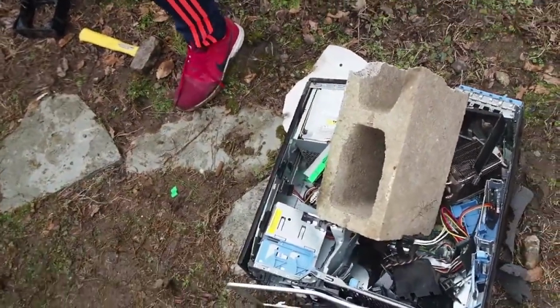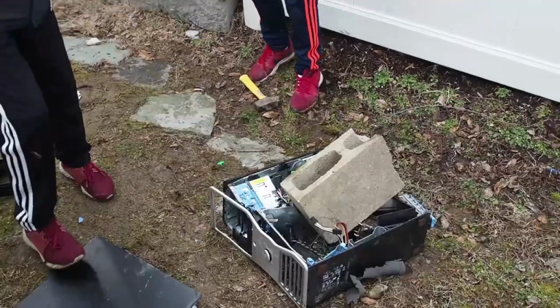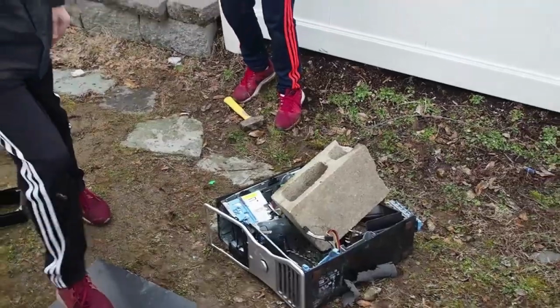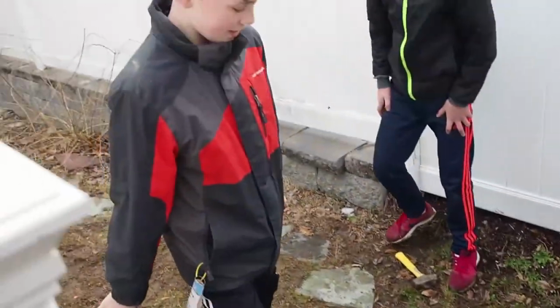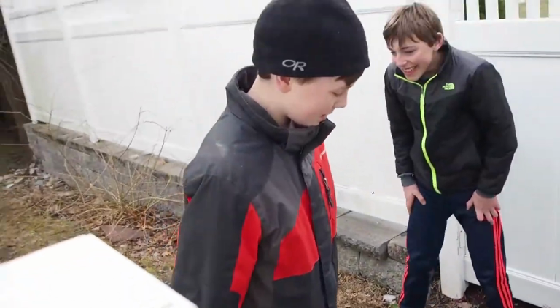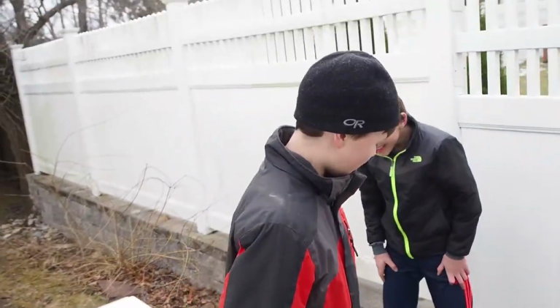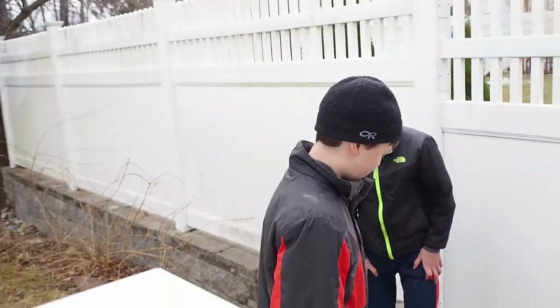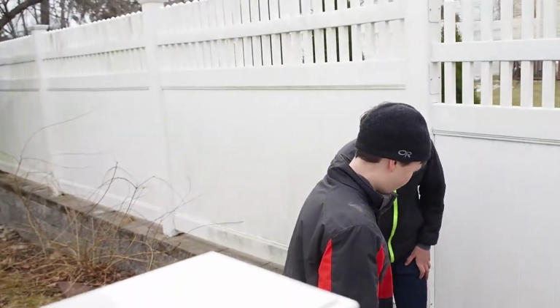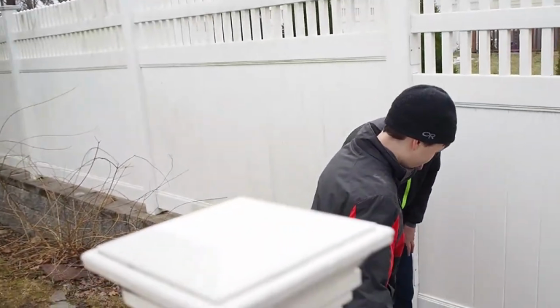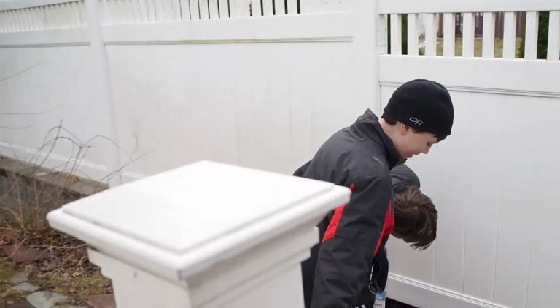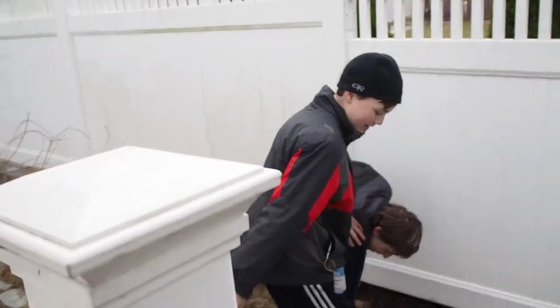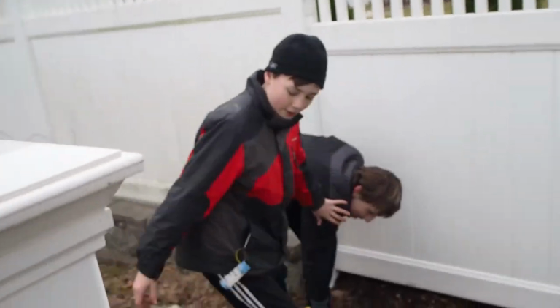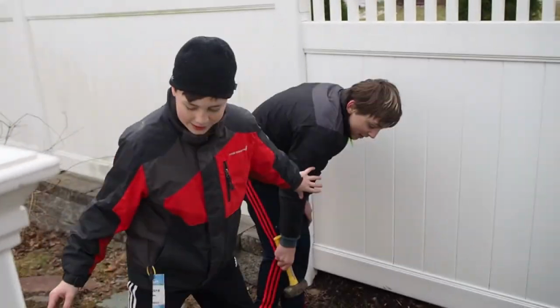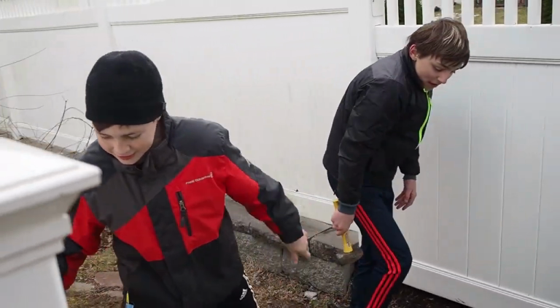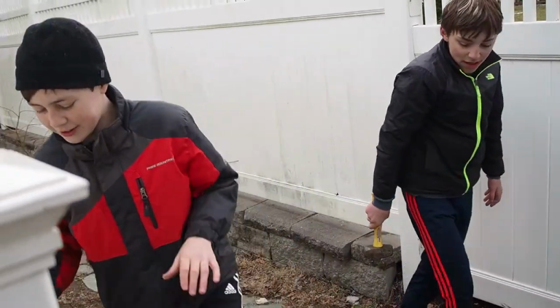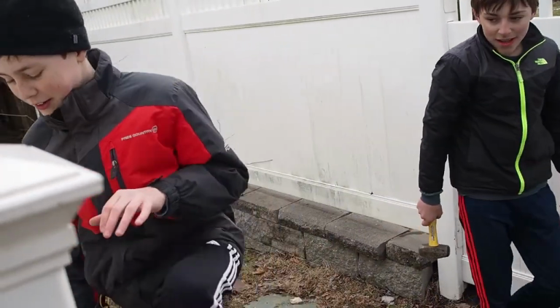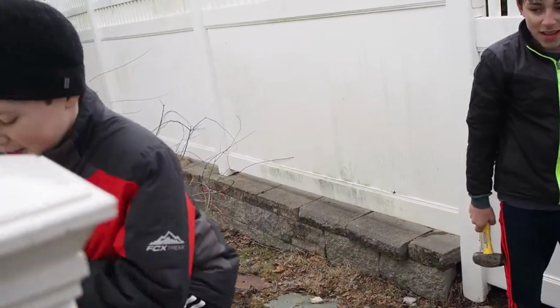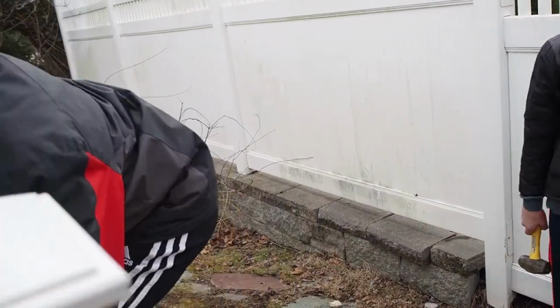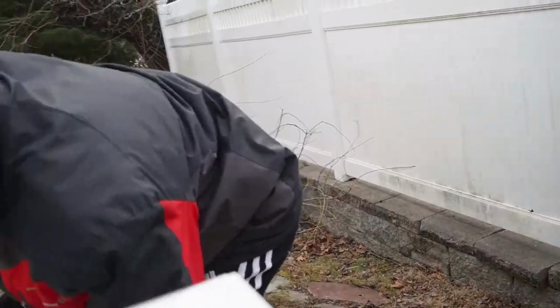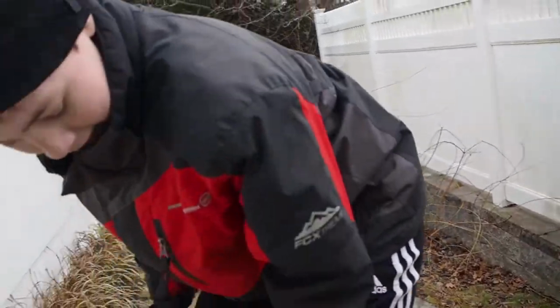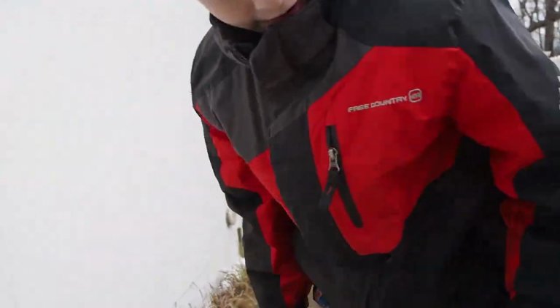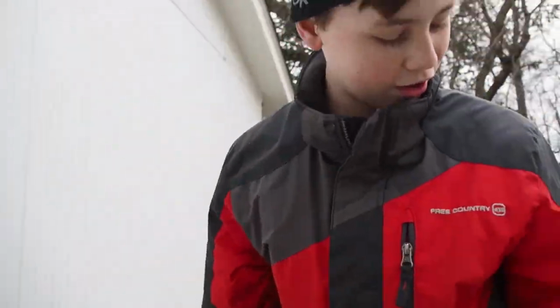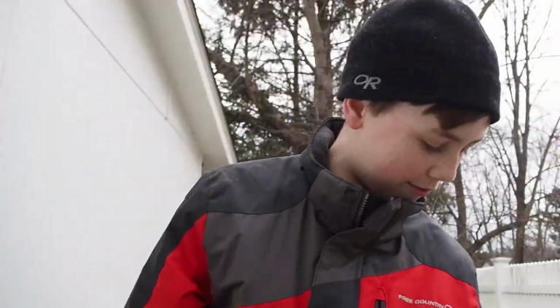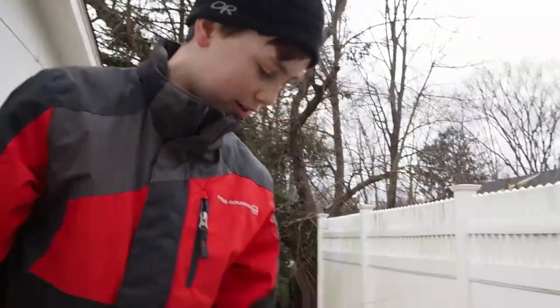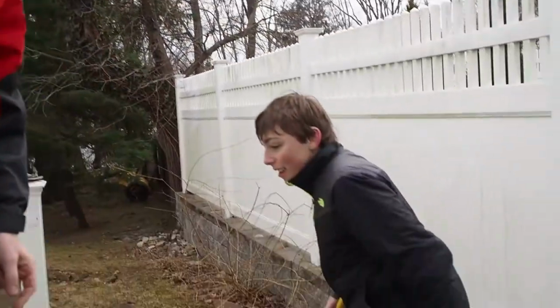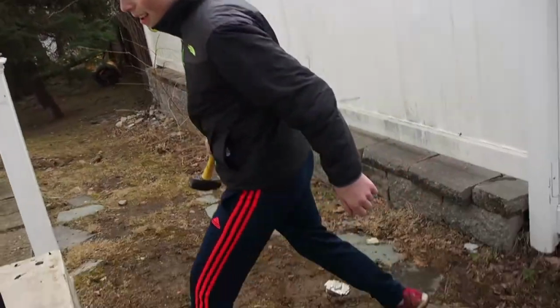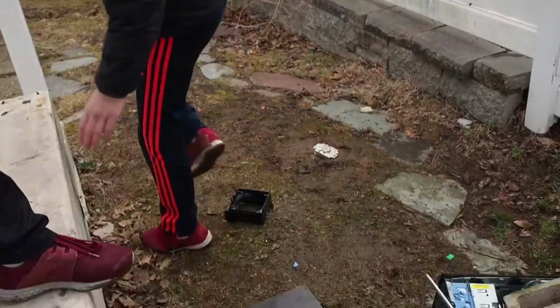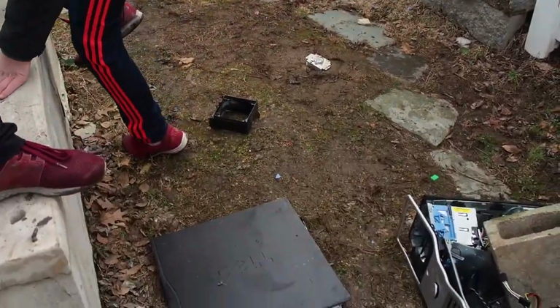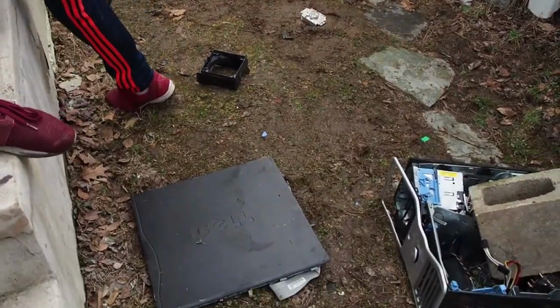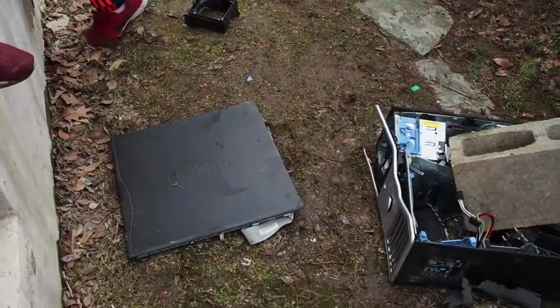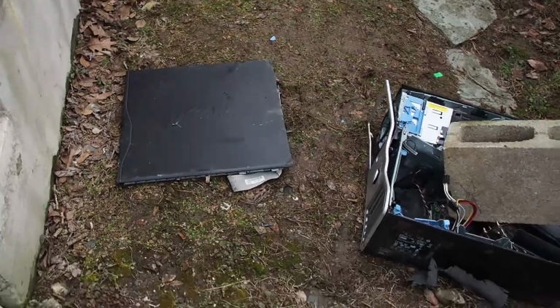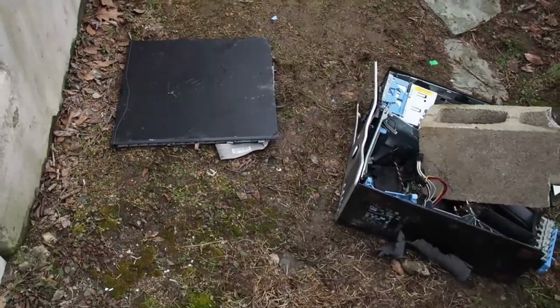That looks like it's installed pretty well to me. Now we can take our cover — let's just put the side panel back on to cover.